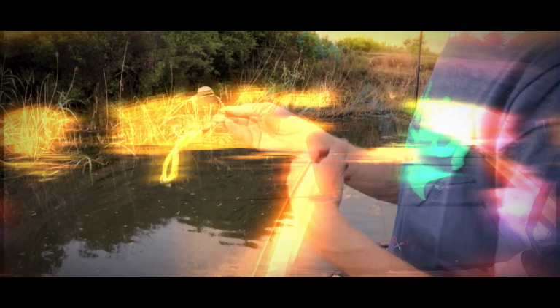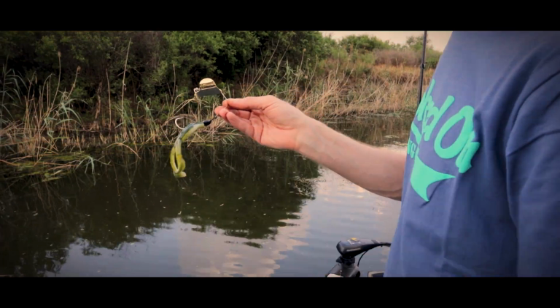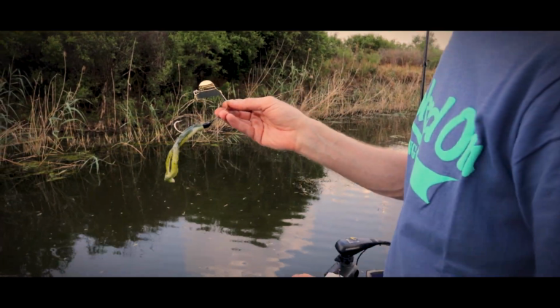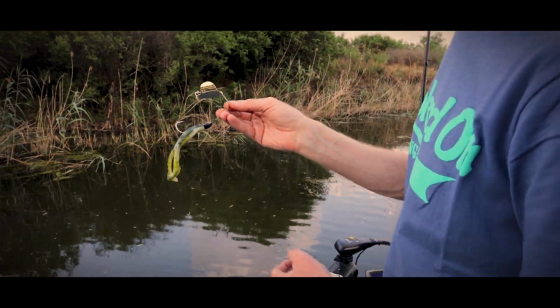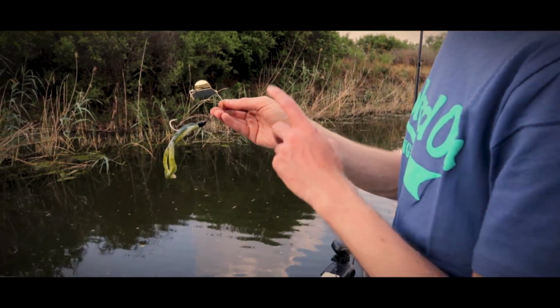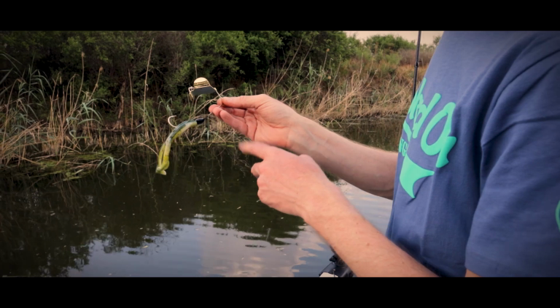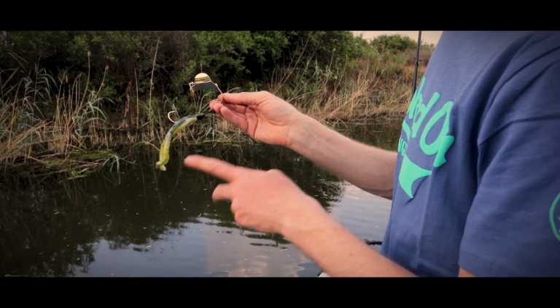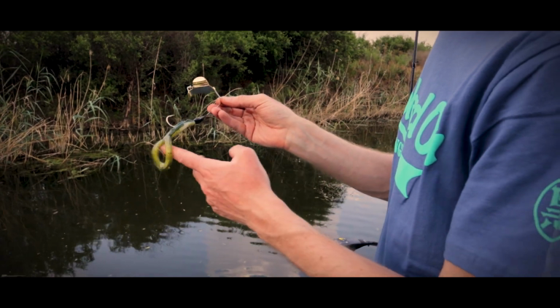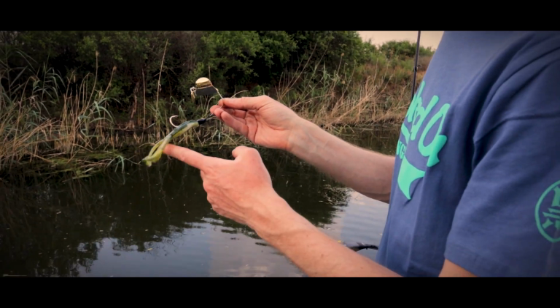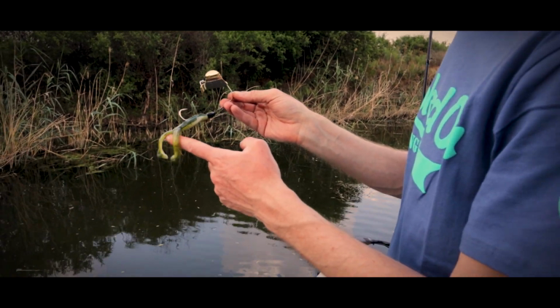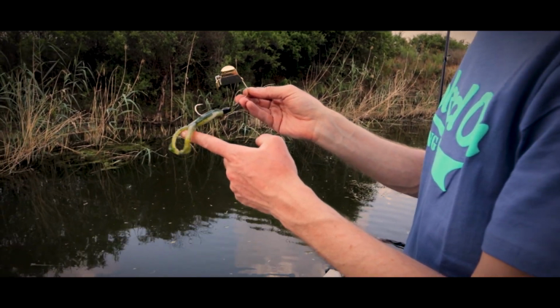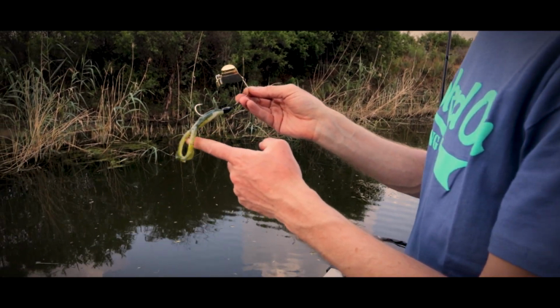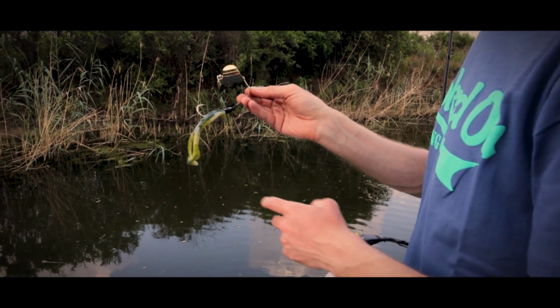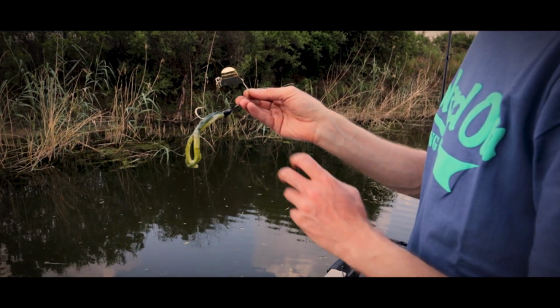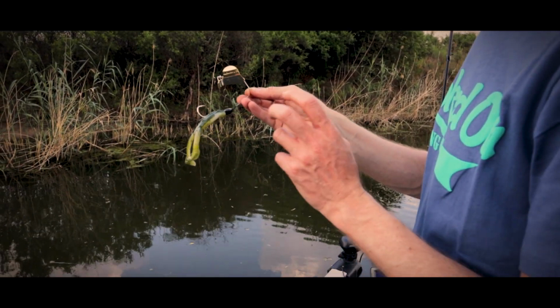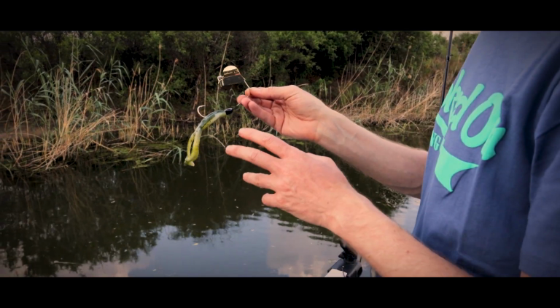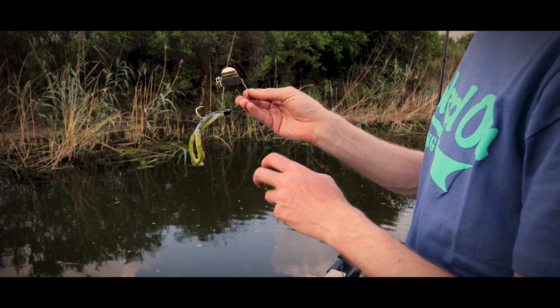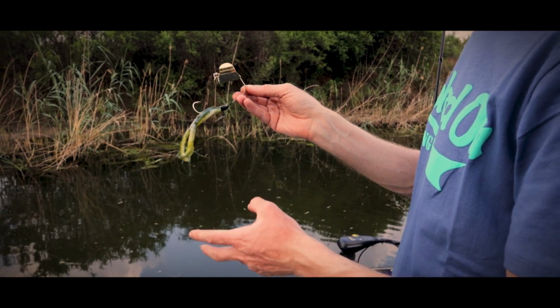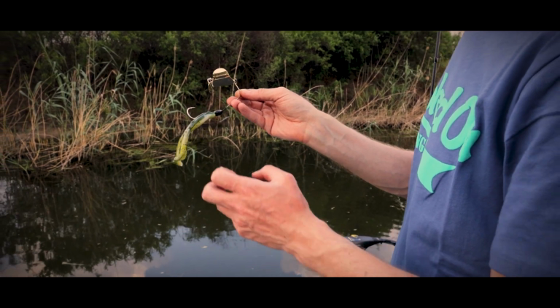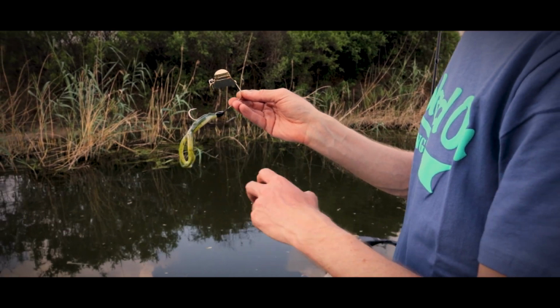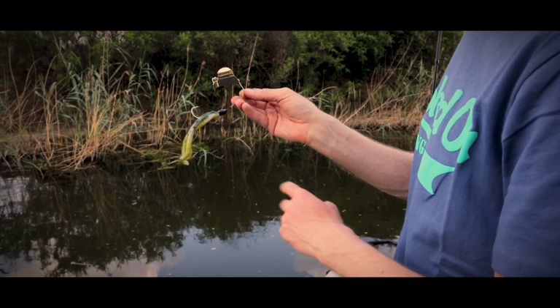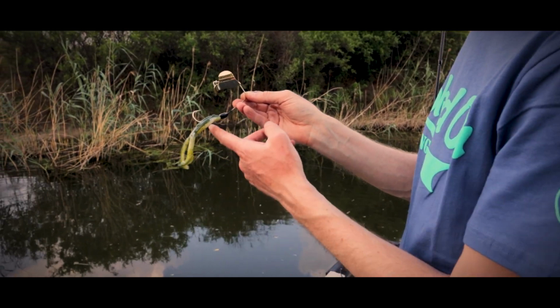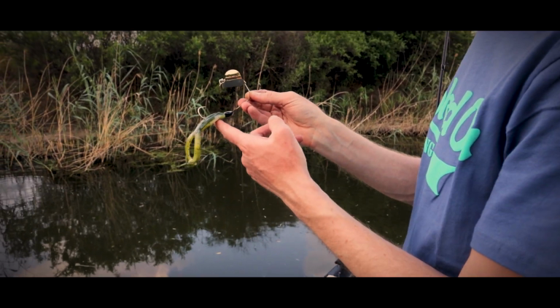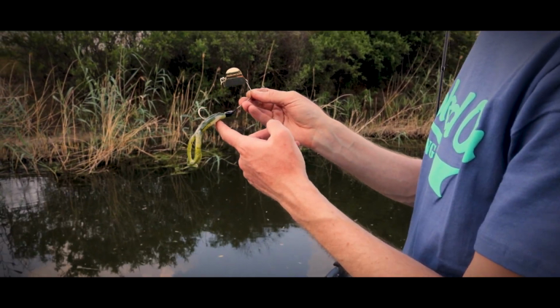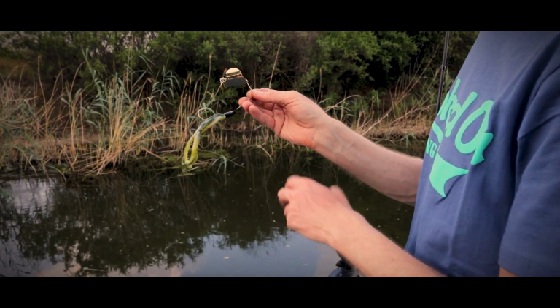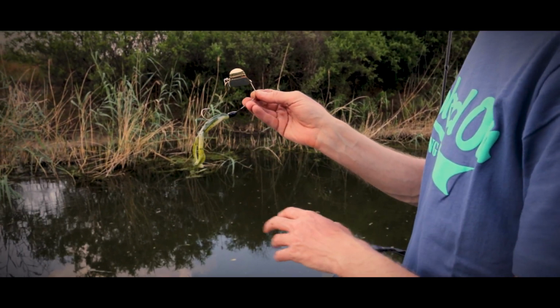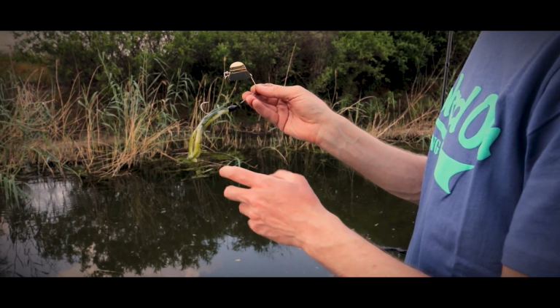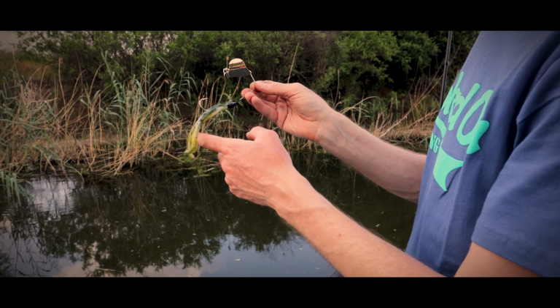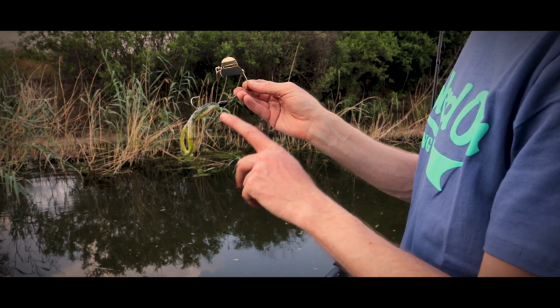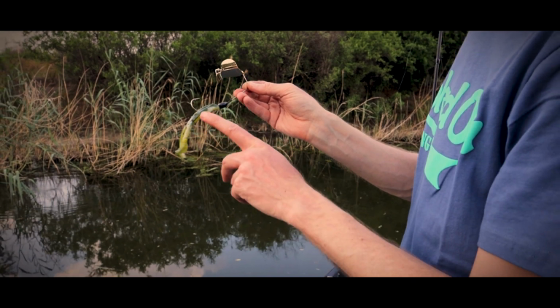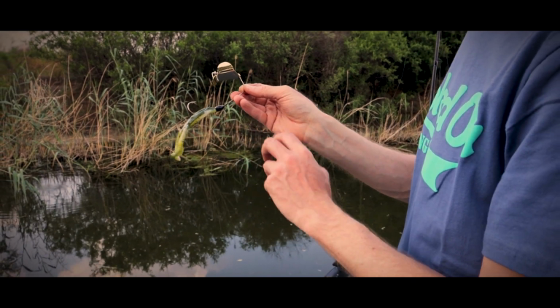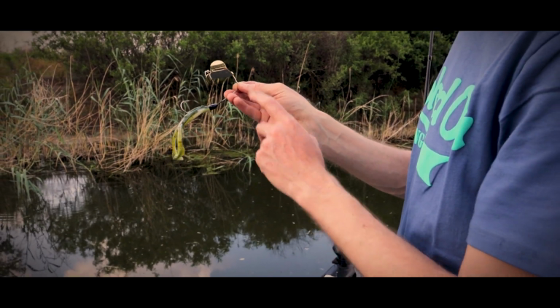The War Eagle Buzz Toad is a hybrid buzzbait paired with a Yum Tip Toad. It's a really great bait for when fish aren't committing completely to a buzzbait on the surface and they're looking to key in on something just slightly subsurface.